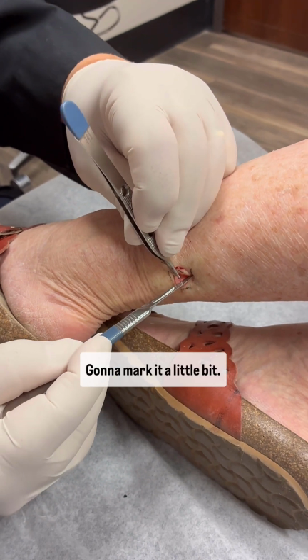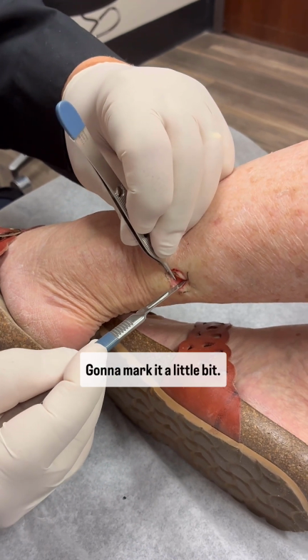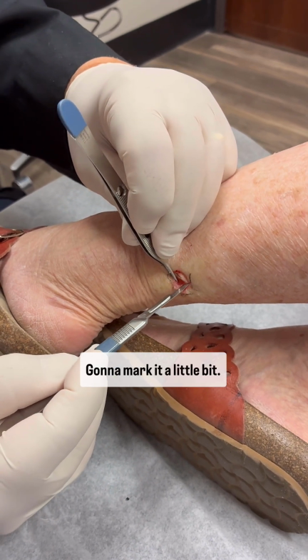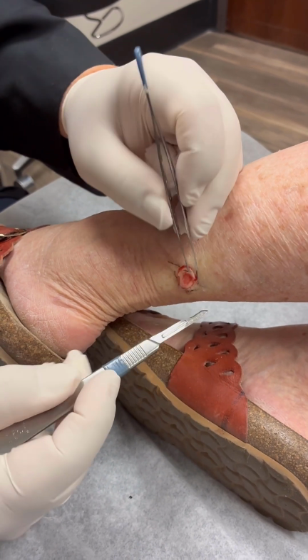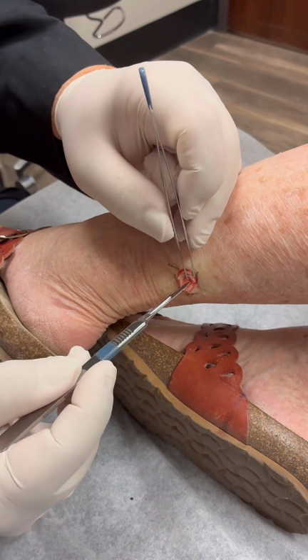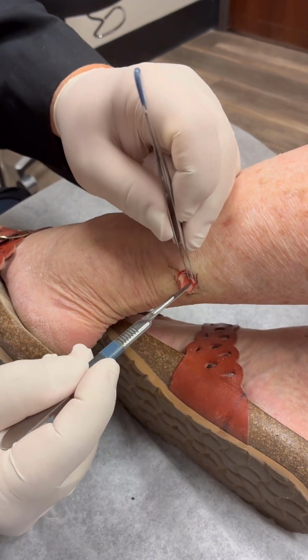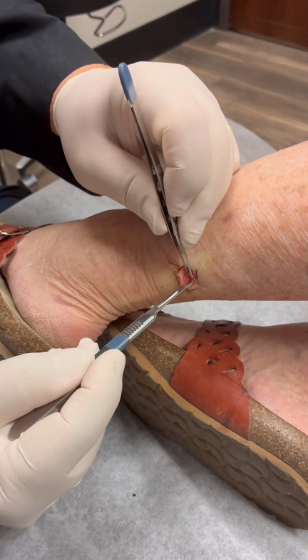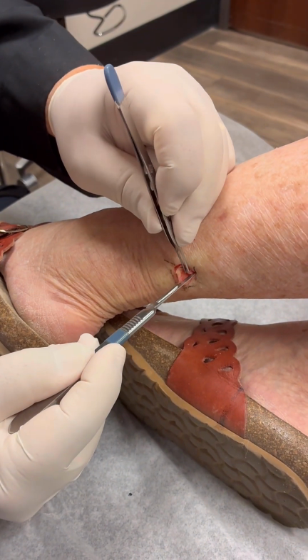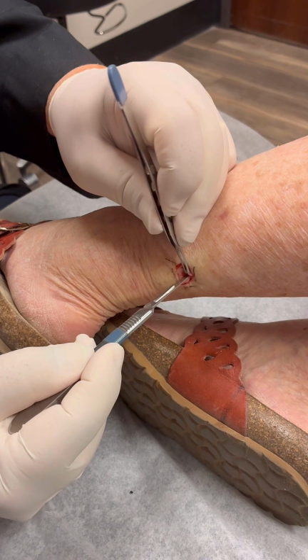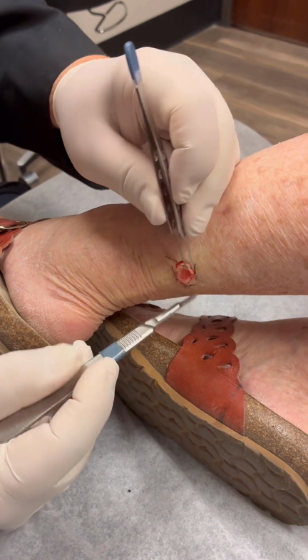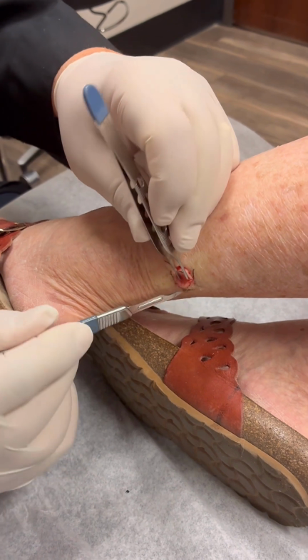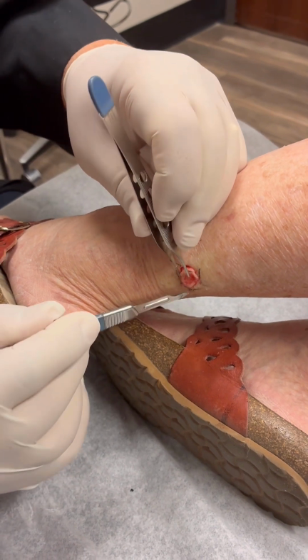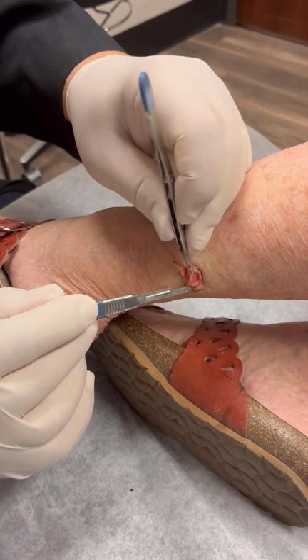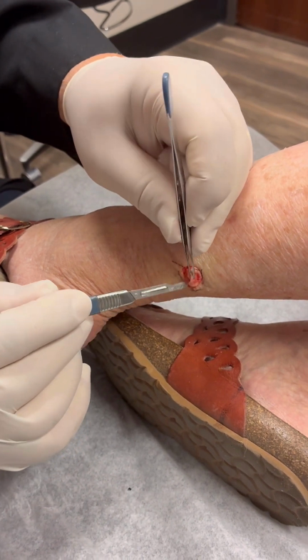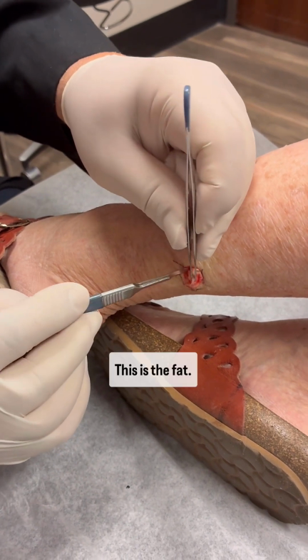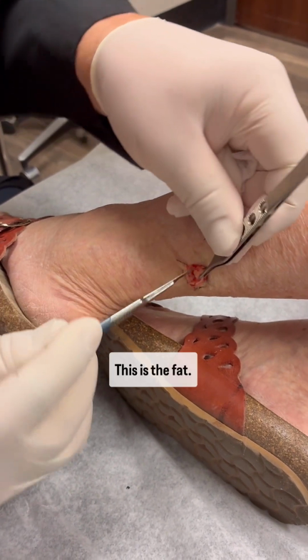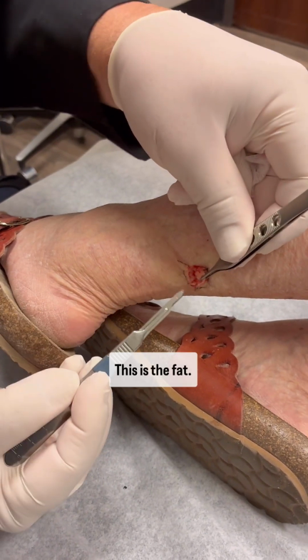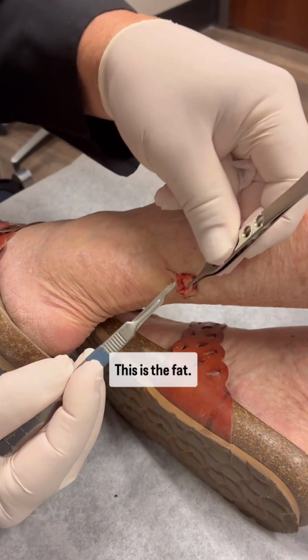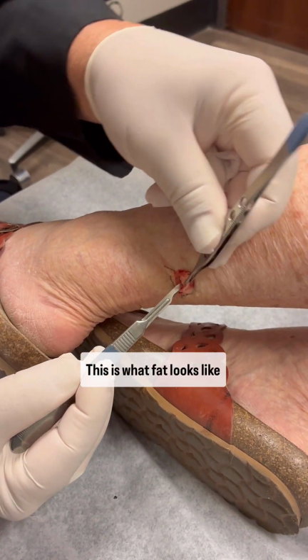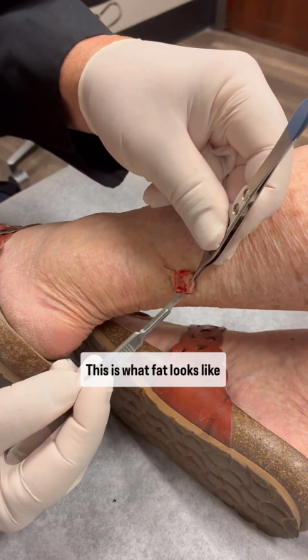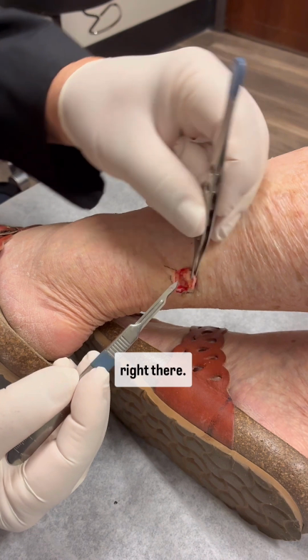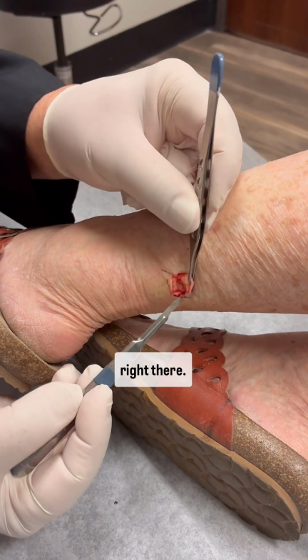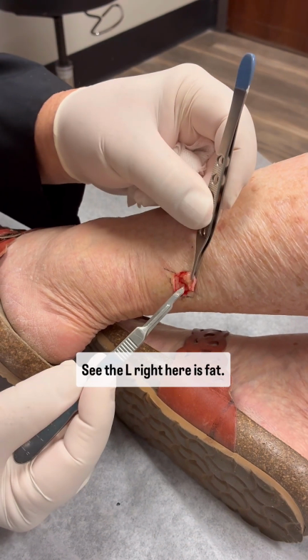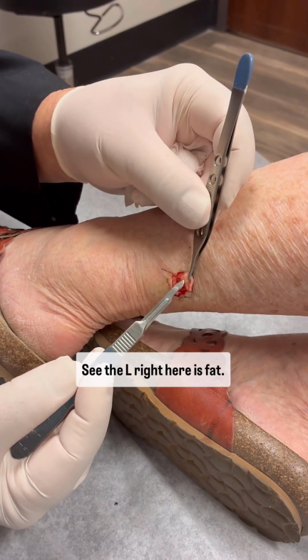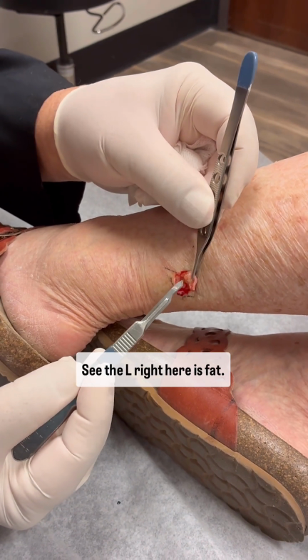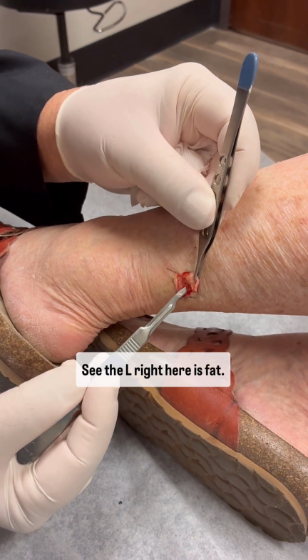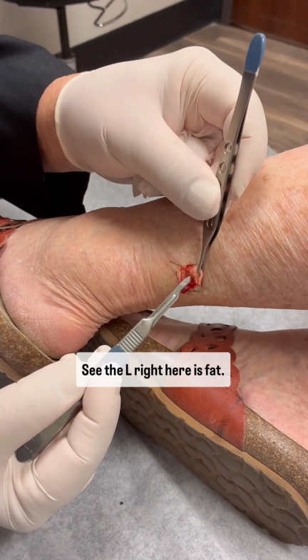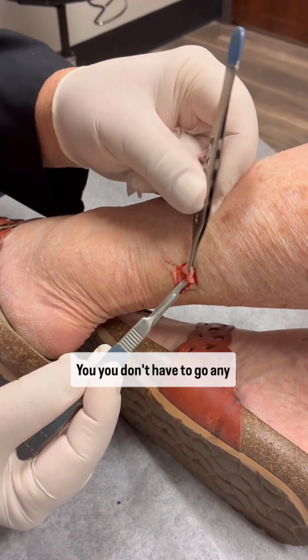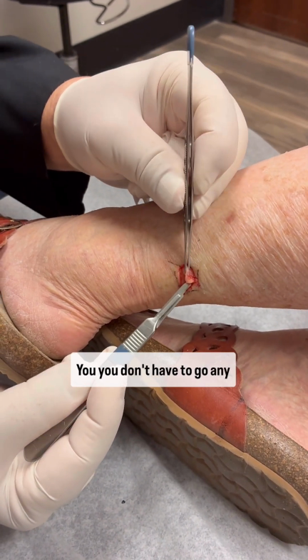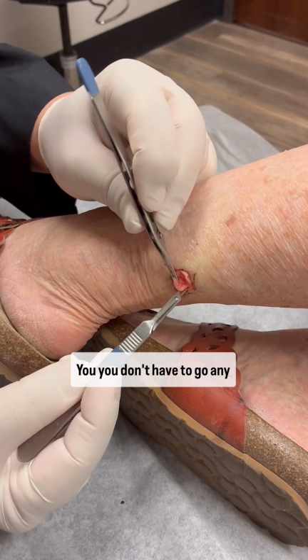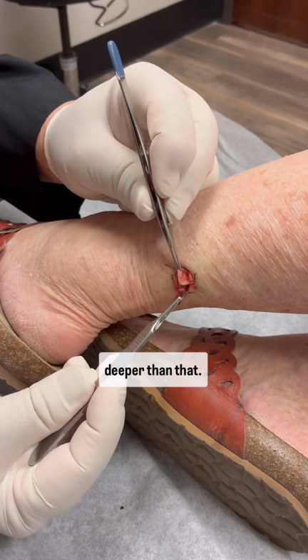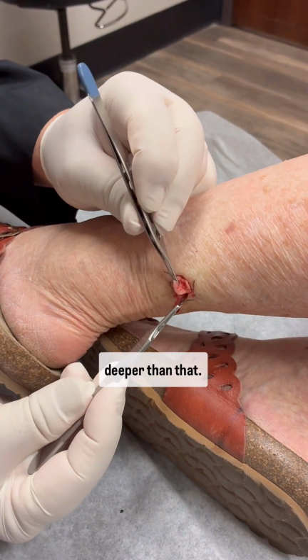I'm going to mark it a little bit. This is the fat — this is what fat looks like right there. See, the yellow right here is fat. You don't have to go any deeper than that.